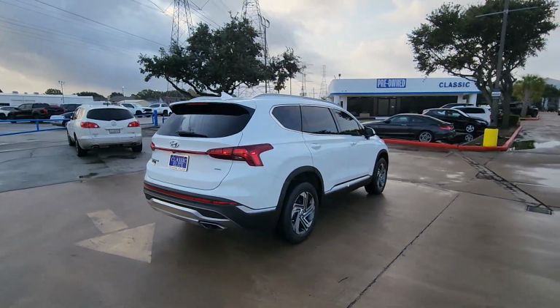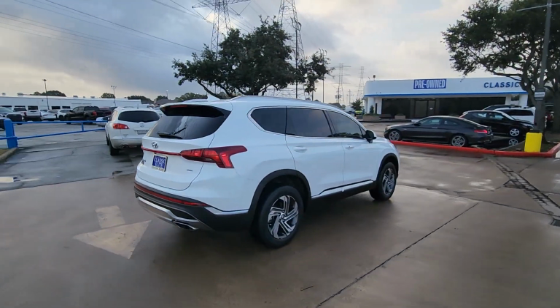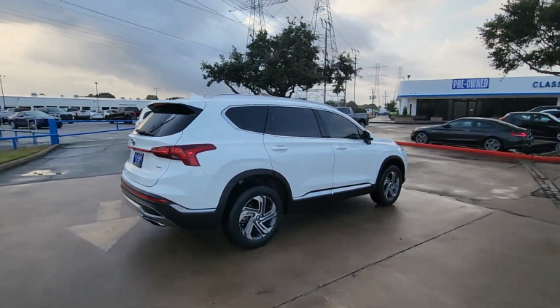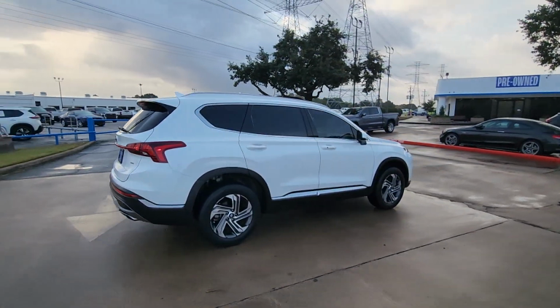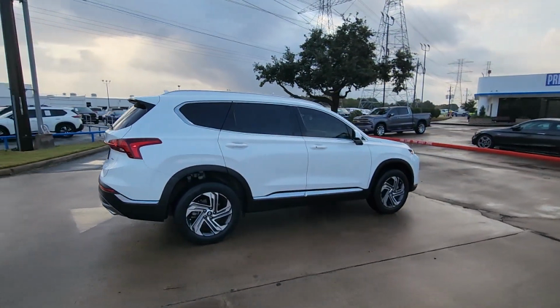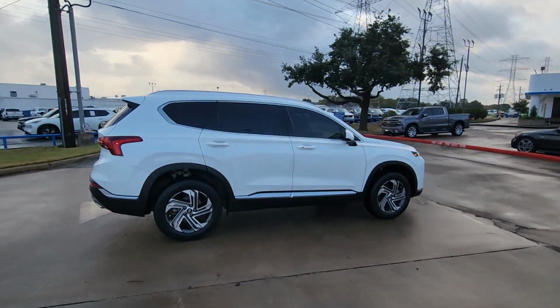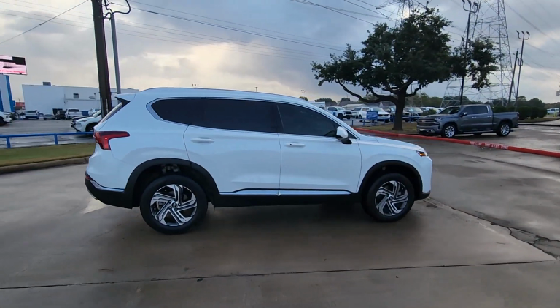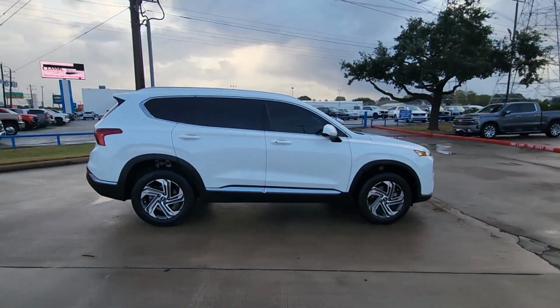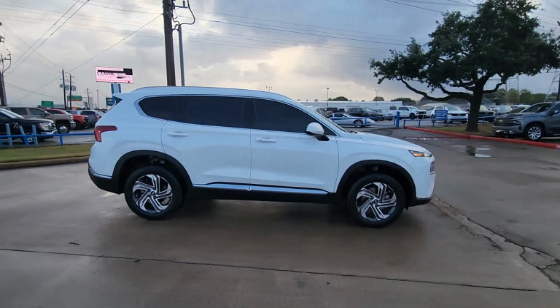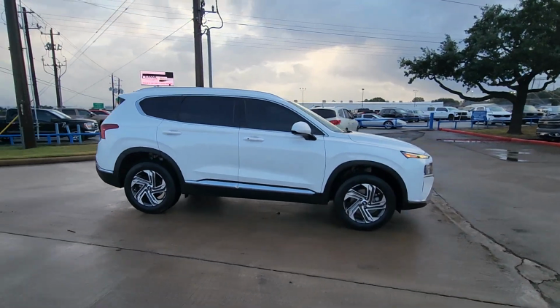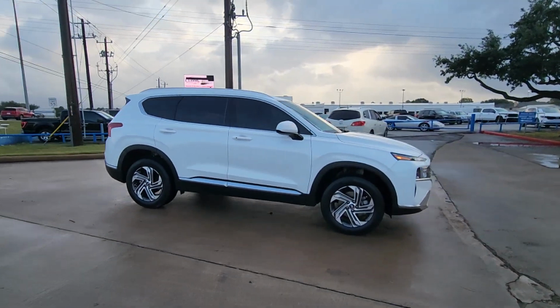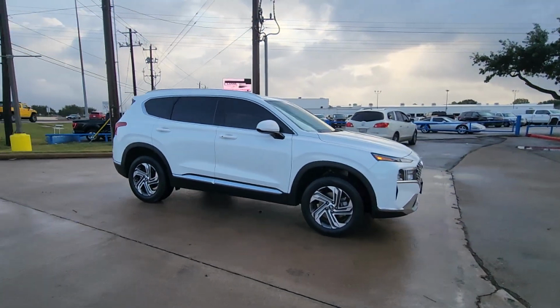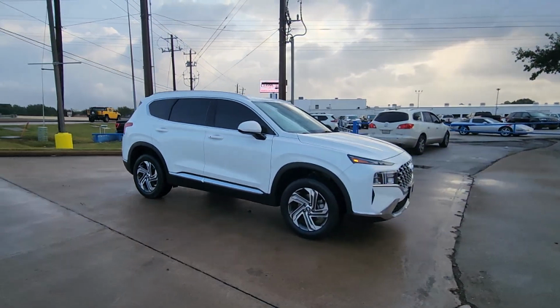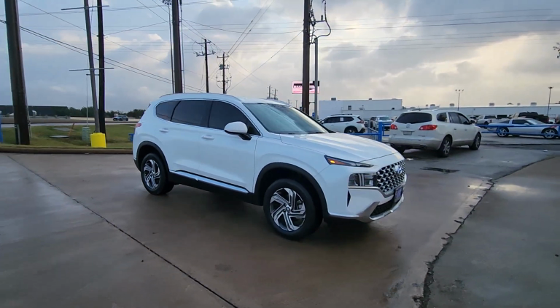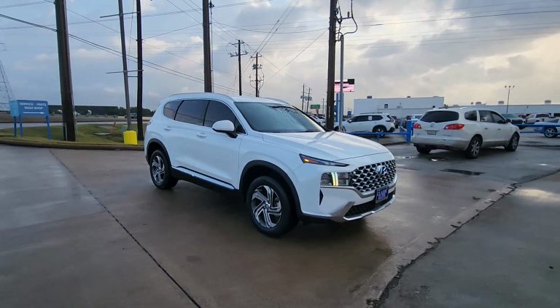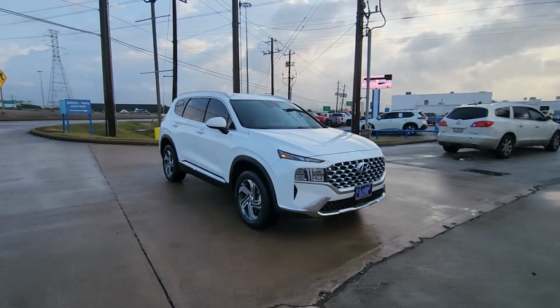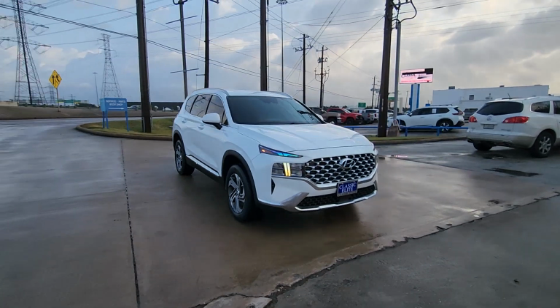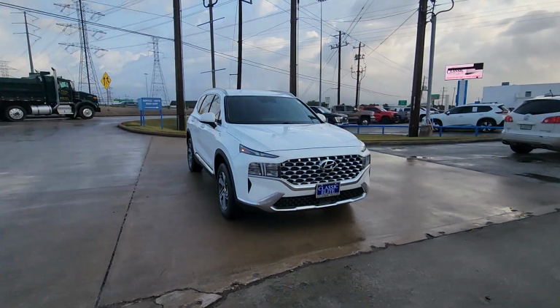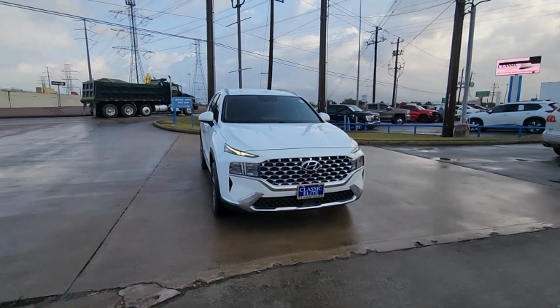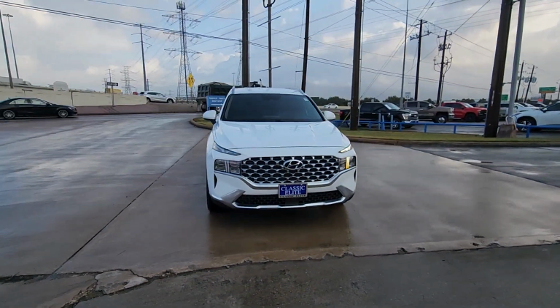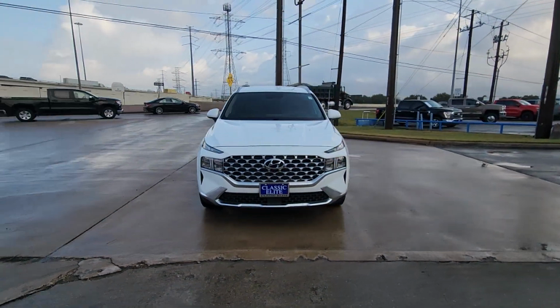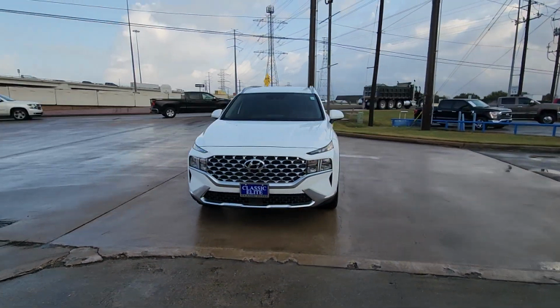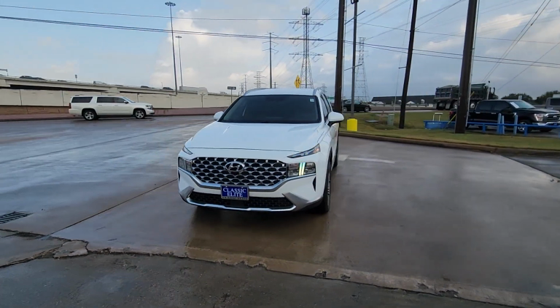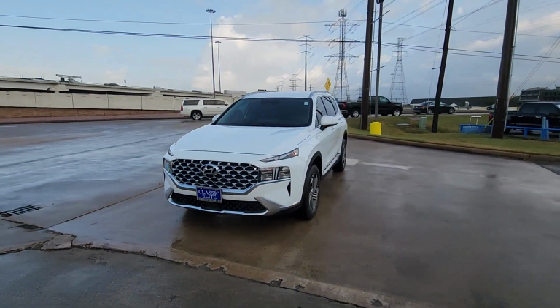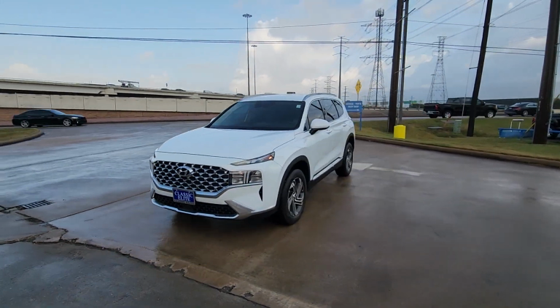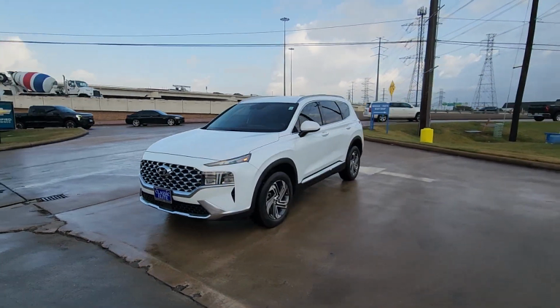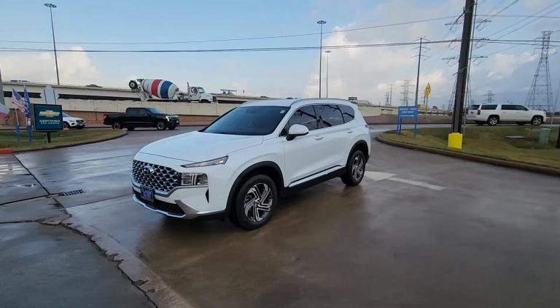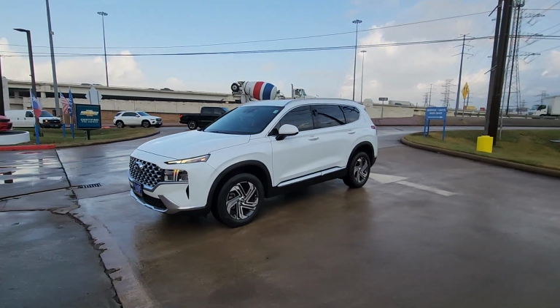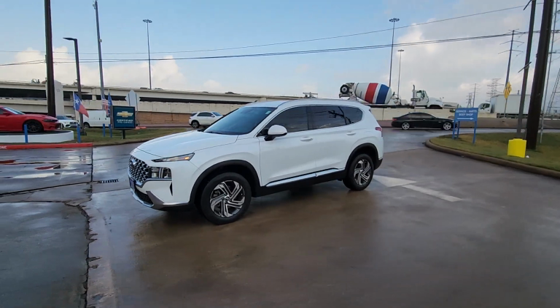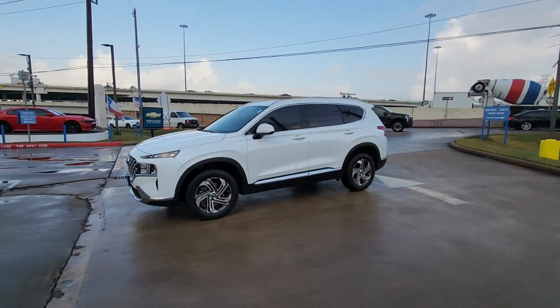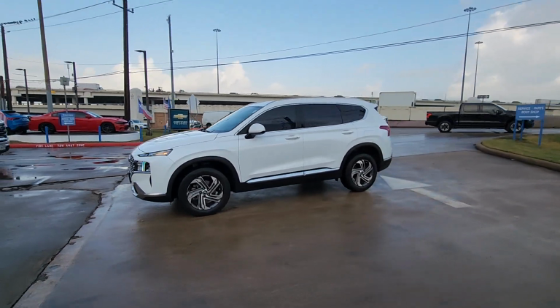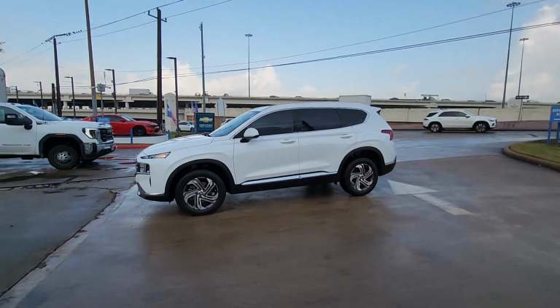All you need to do is relax and enjoy the ride in this stylish and capable Santa Fe. This mid-sized crossover delivers confidence and comfort thanks to features like standard driver assistance, a spacious, well-equipped cabin, and standard infotainment tech.